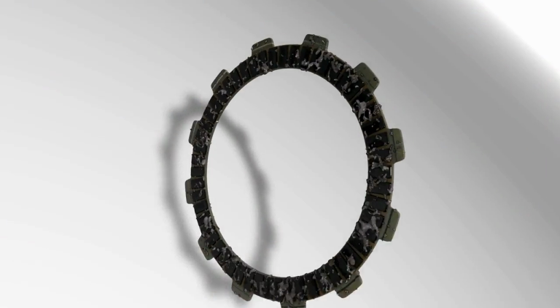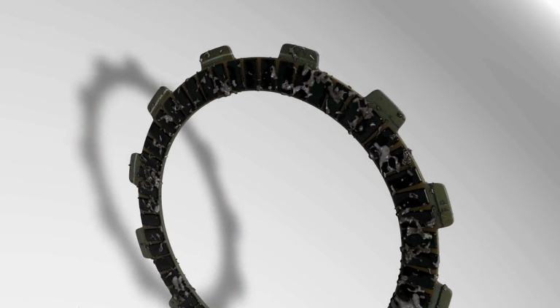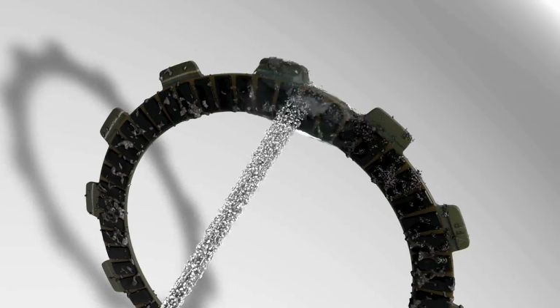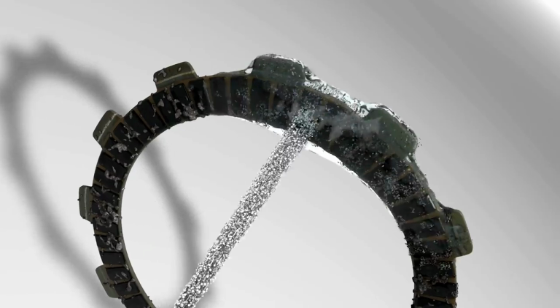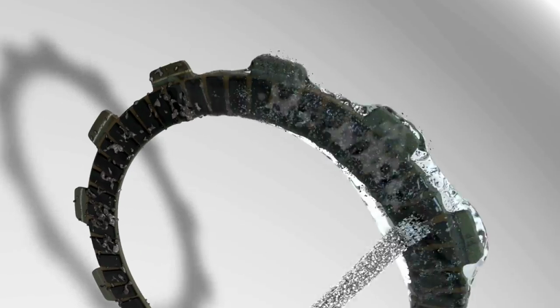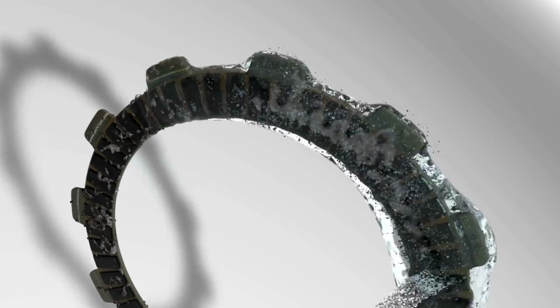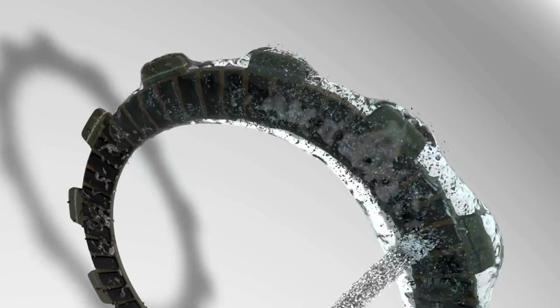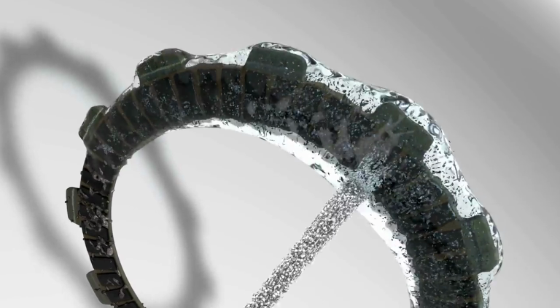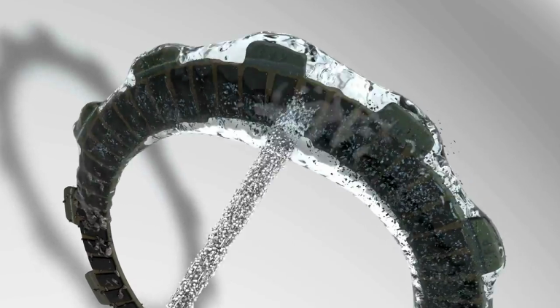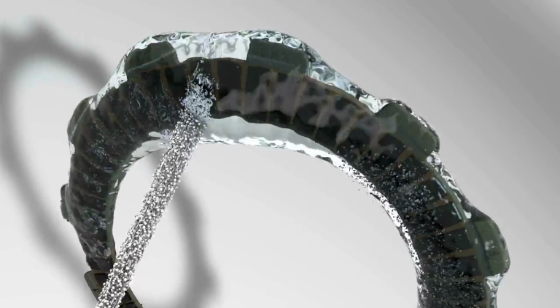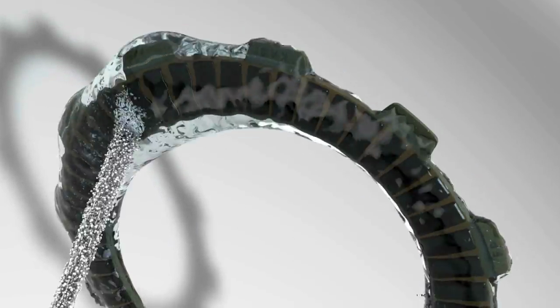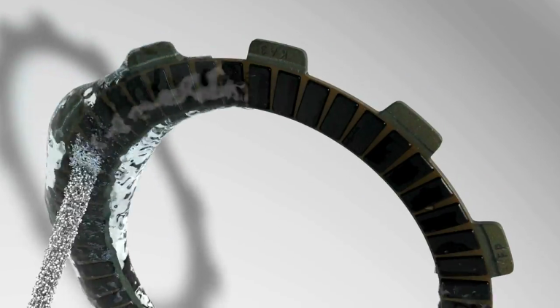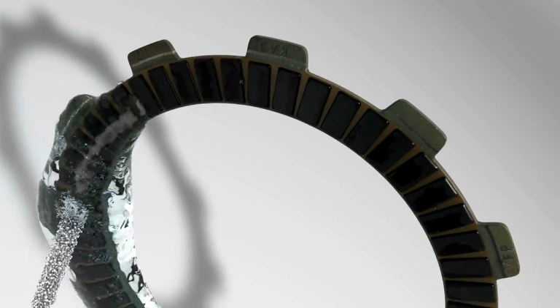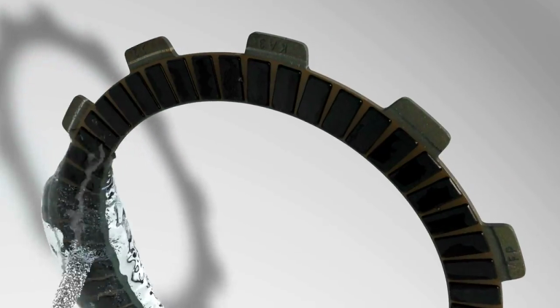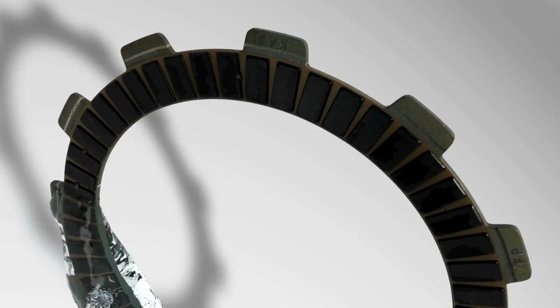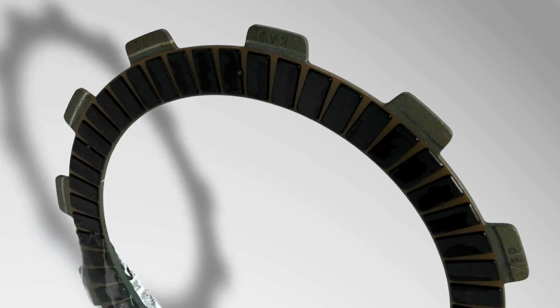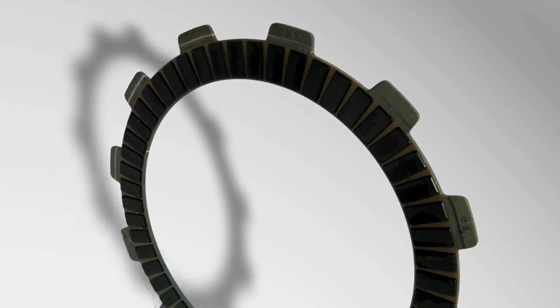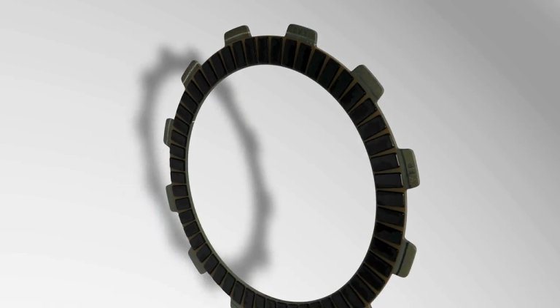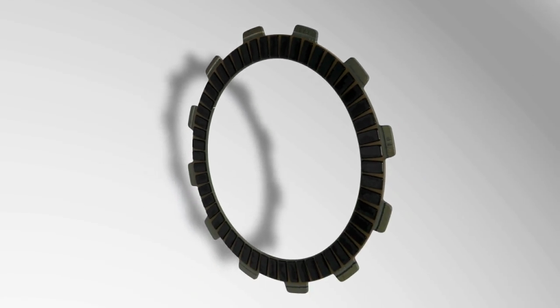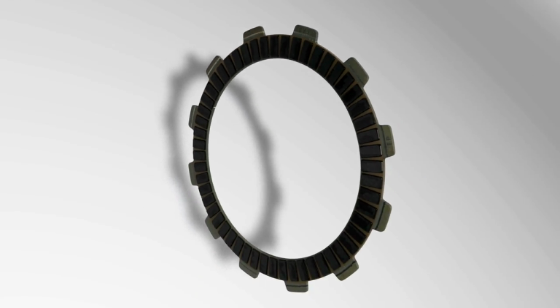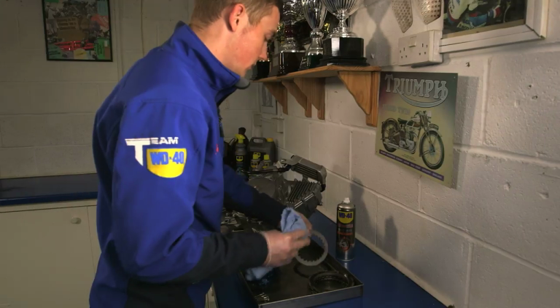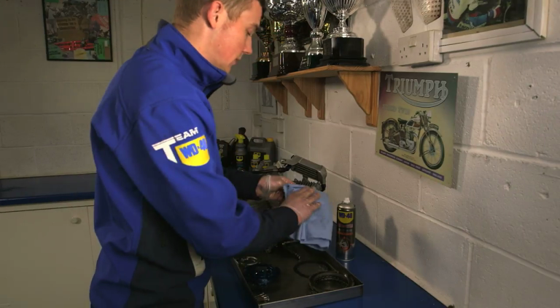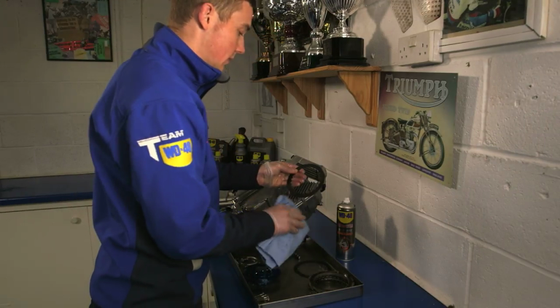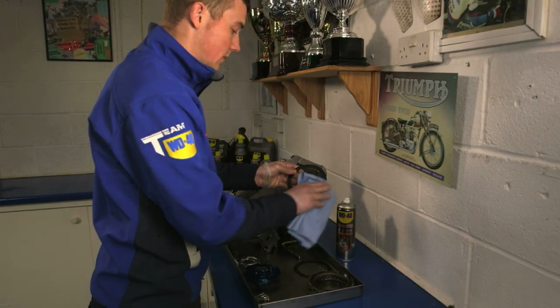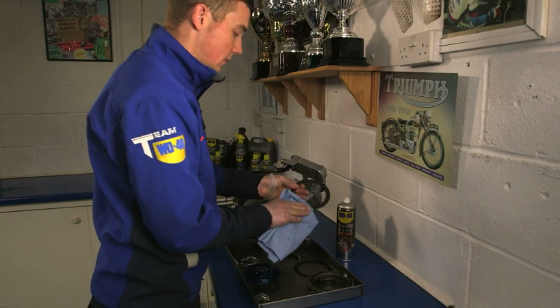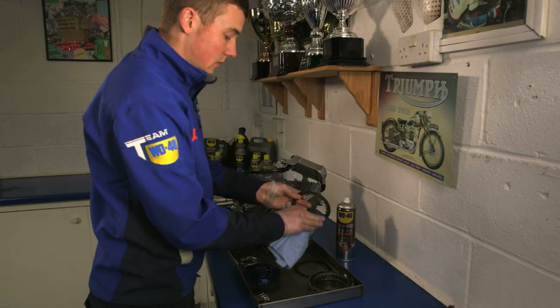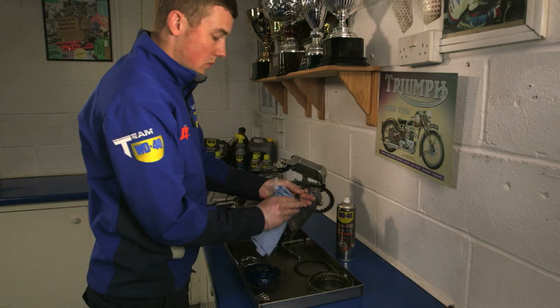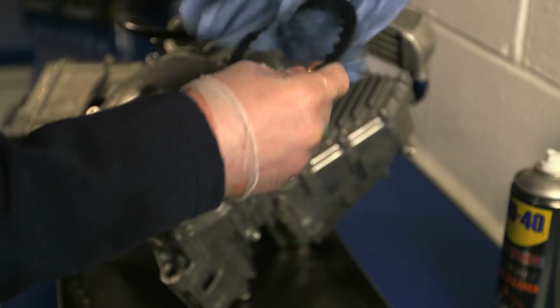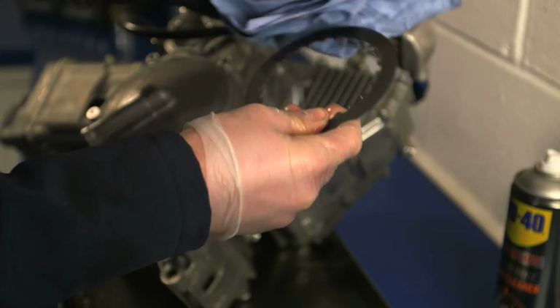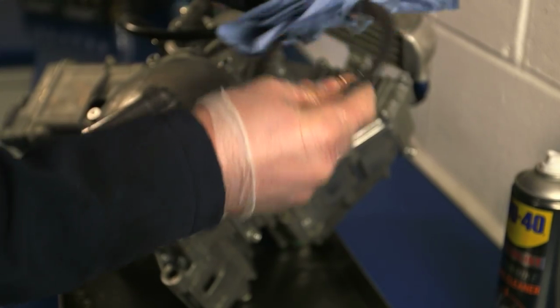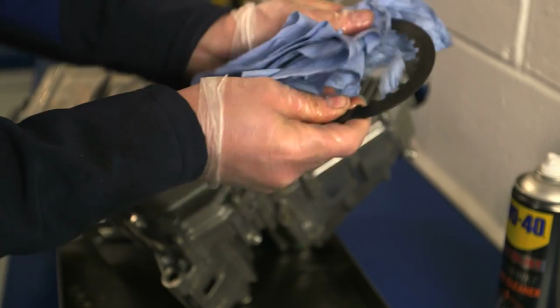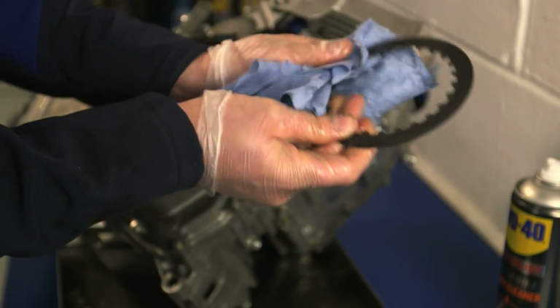The formula starts to dissolve on contact and the product's powerful spray discharge helps to flush through dirt and debris. Finally, wipe around the clutch assemblies to remove any residue with a clean dry cloth or towel.